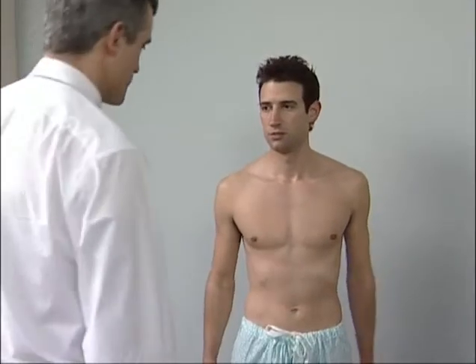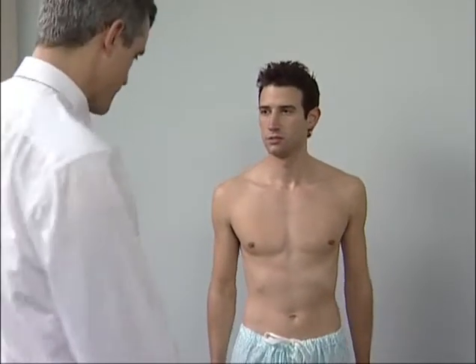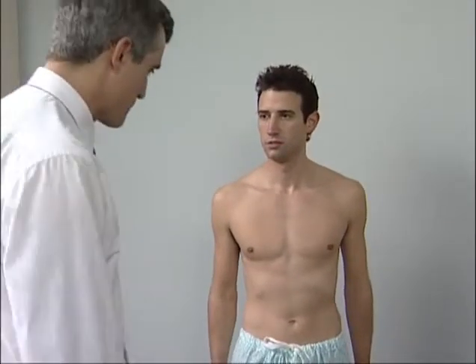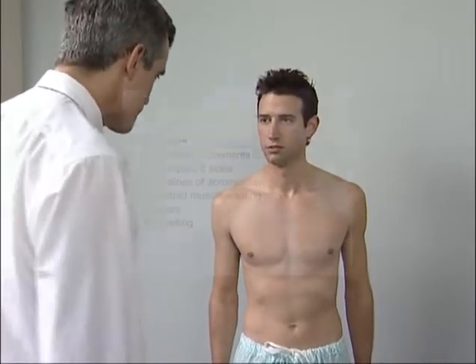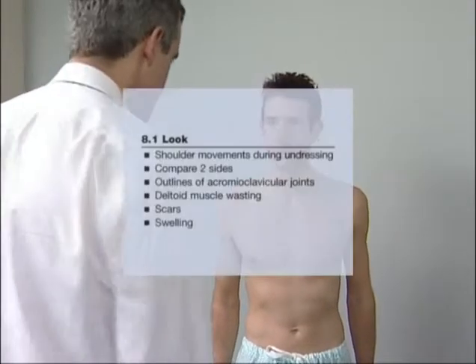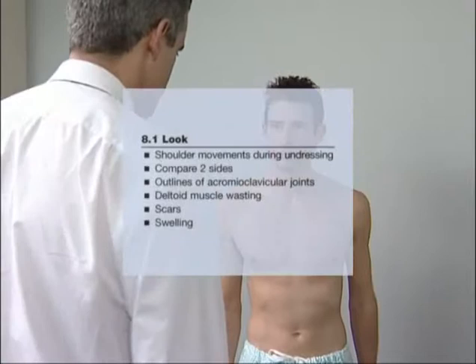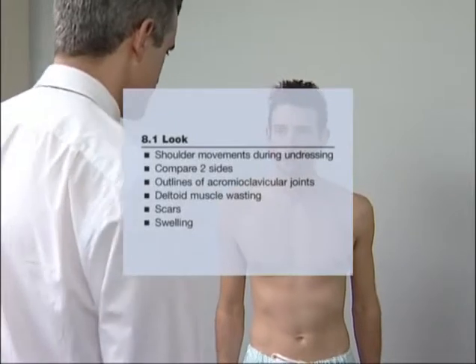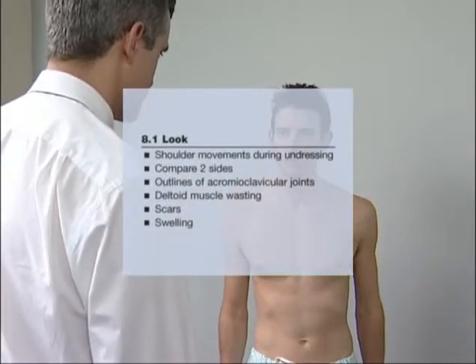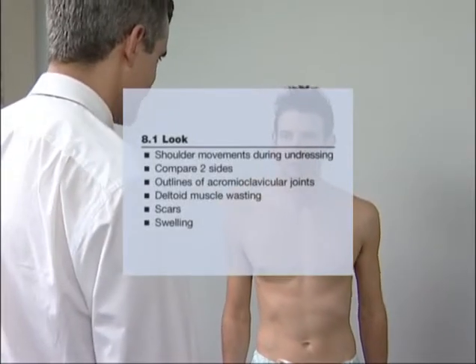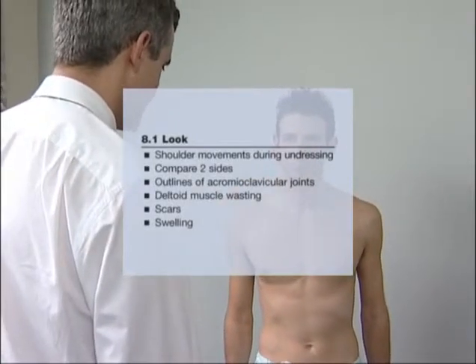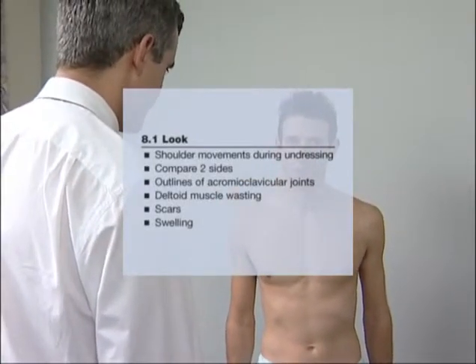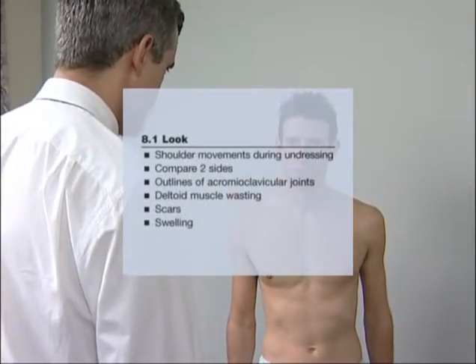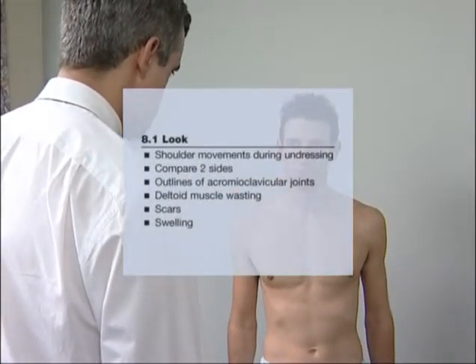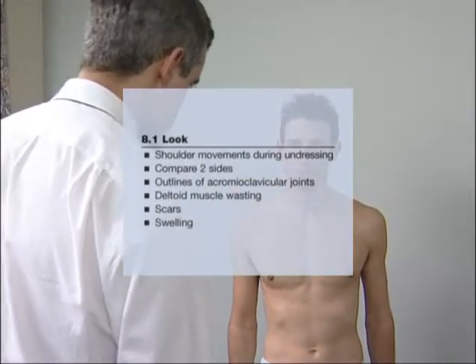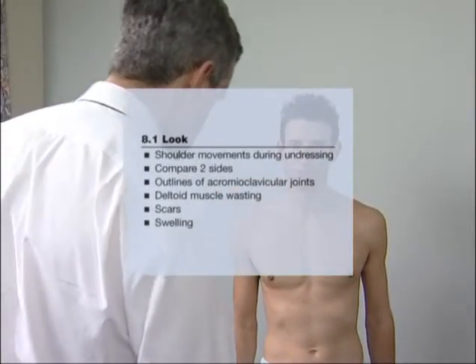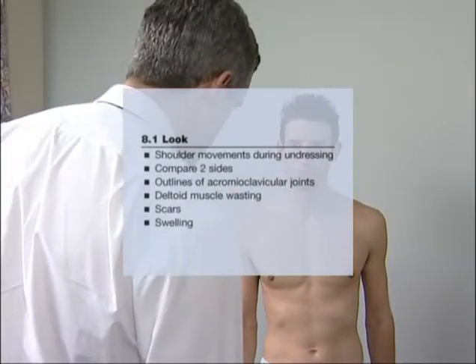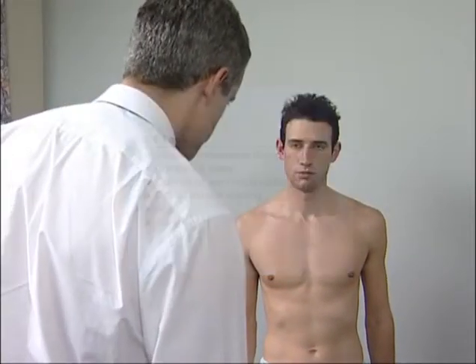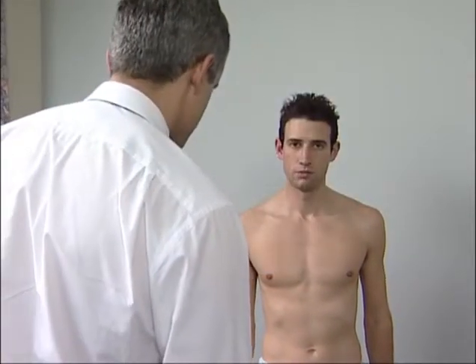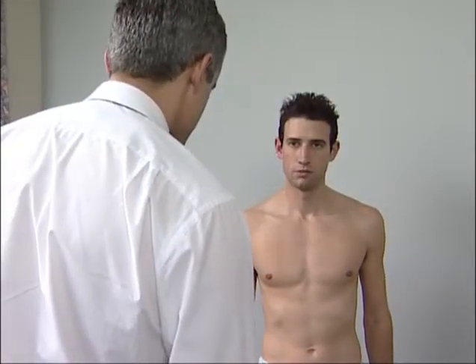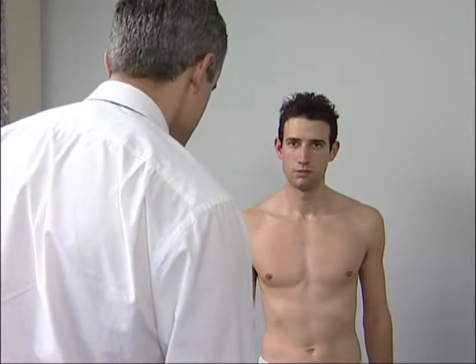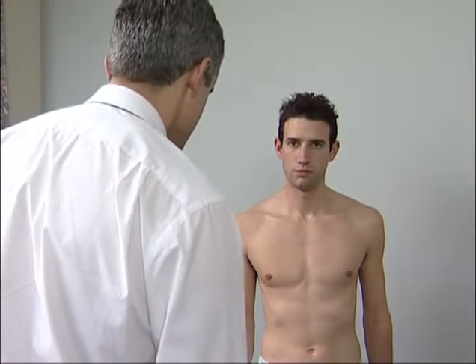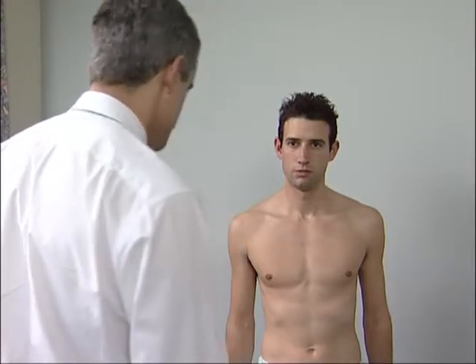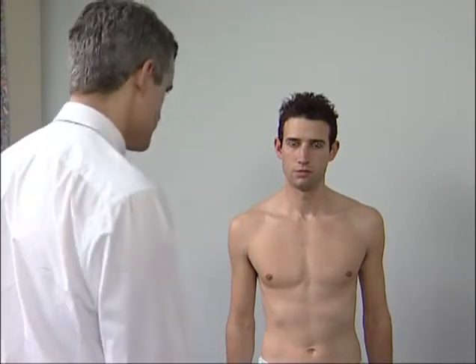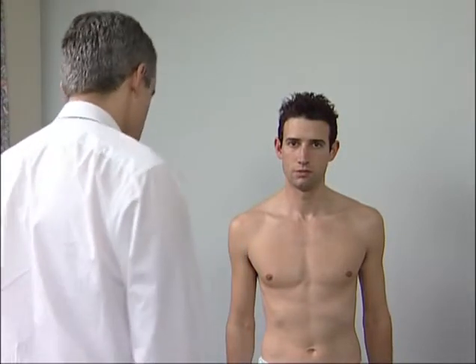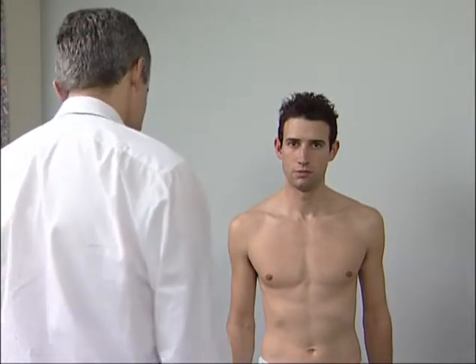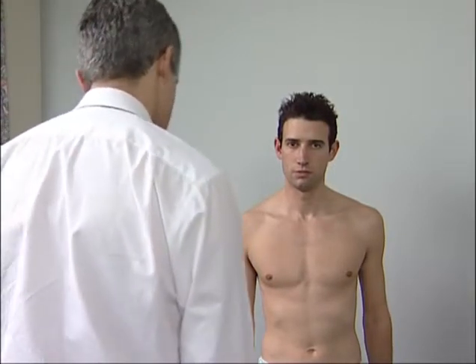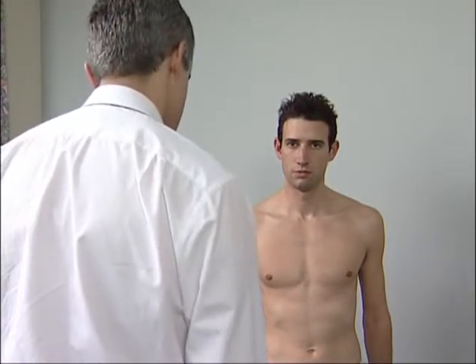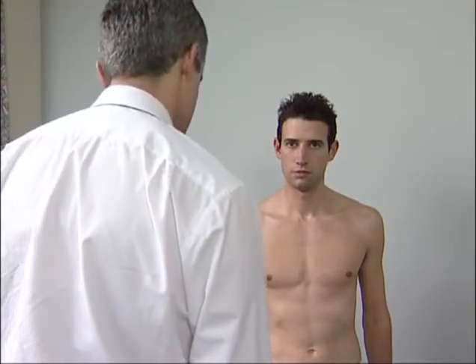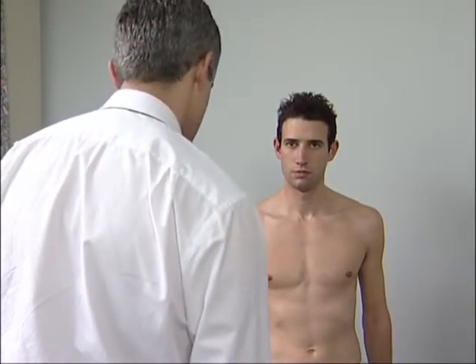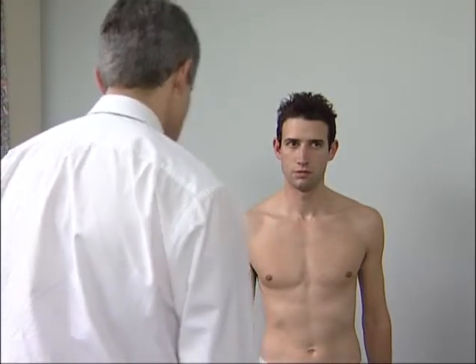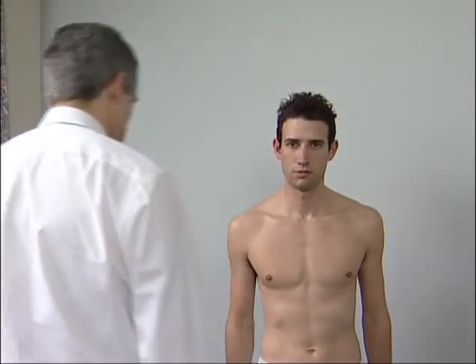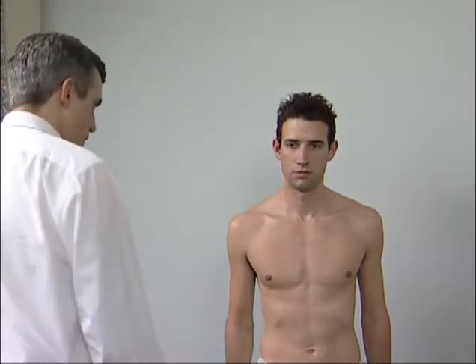Stand back and compare the two sides. The arms should be held at the same level and the outlines of the acromioclavicular joints should be the same. There may be wasting of one of the deltoid muscles that will not be obvious unless the two are compared.